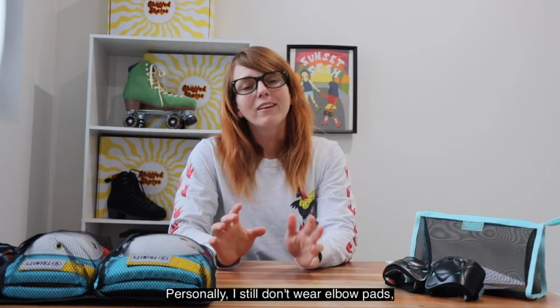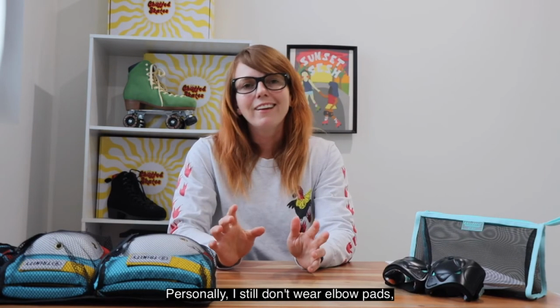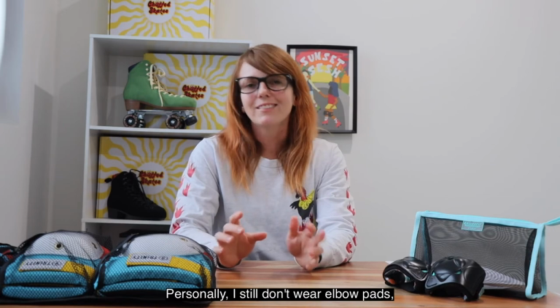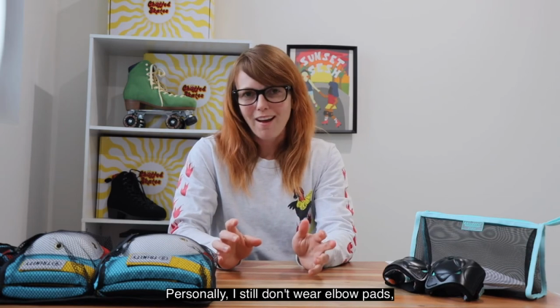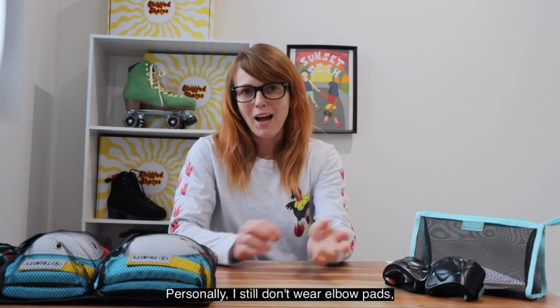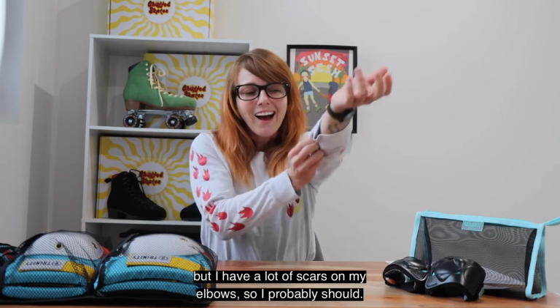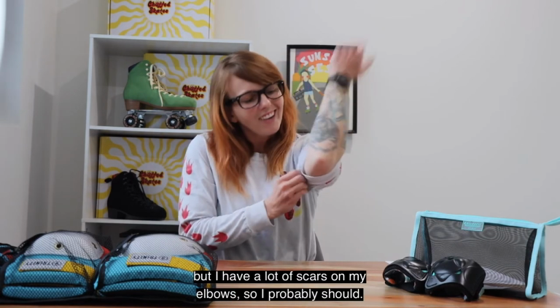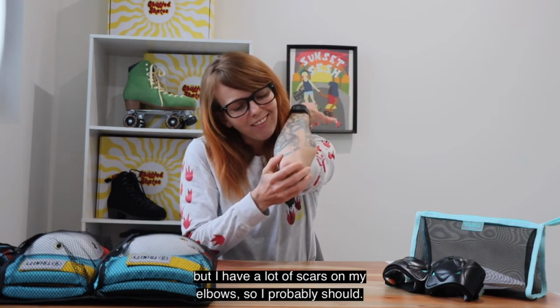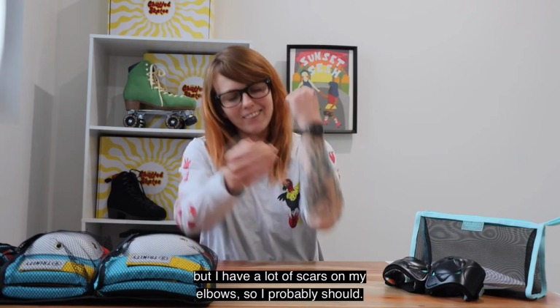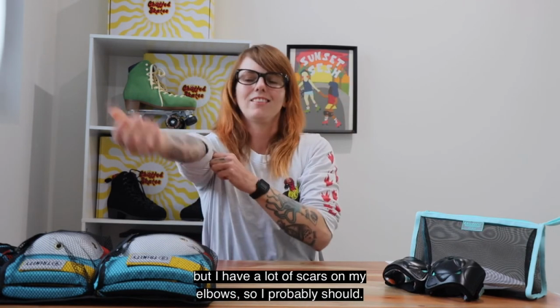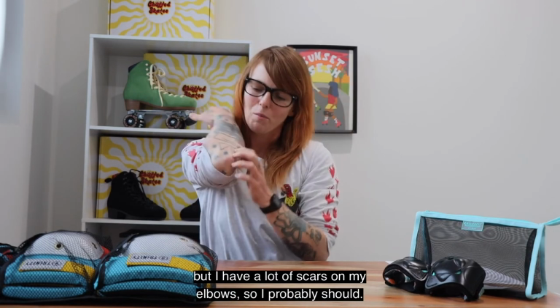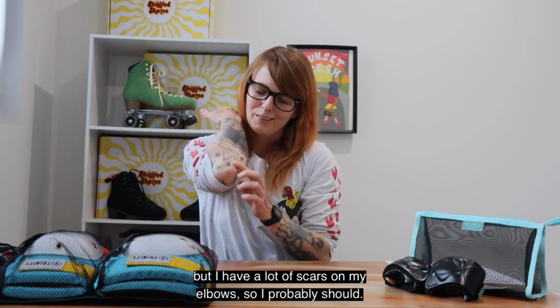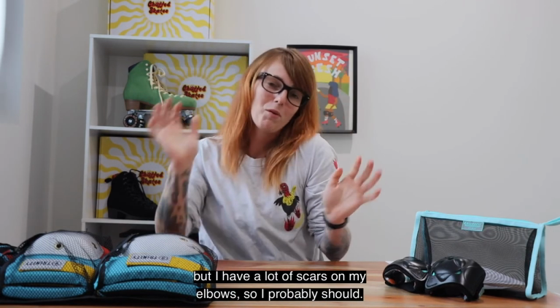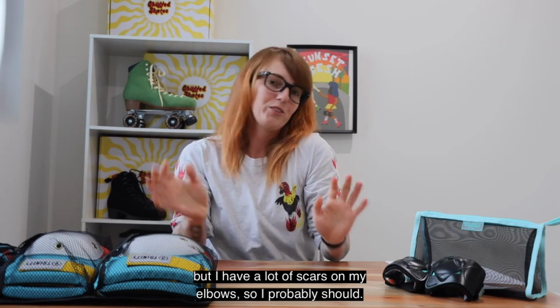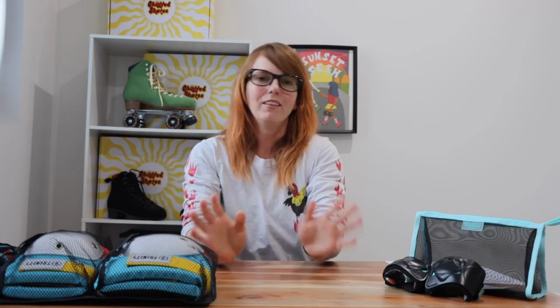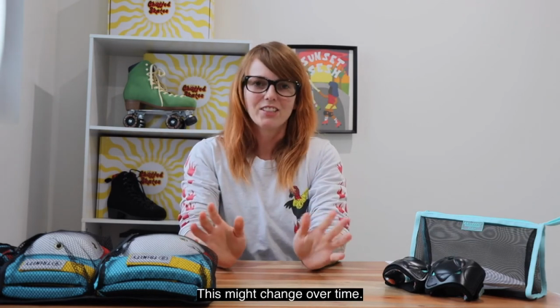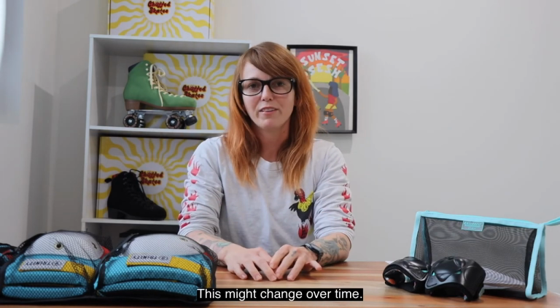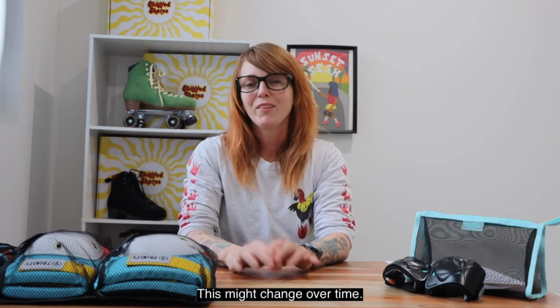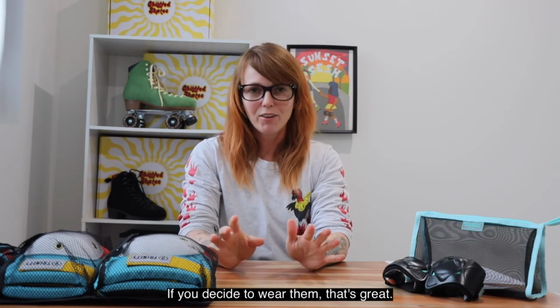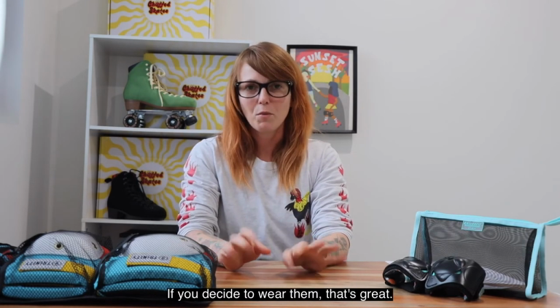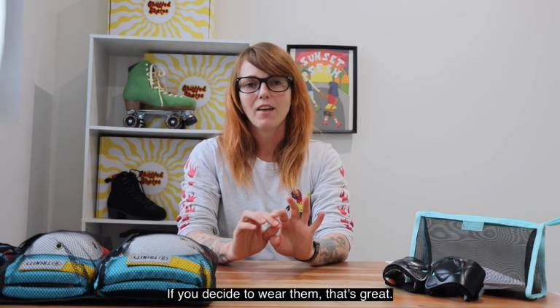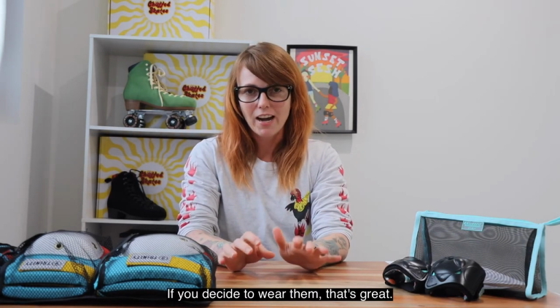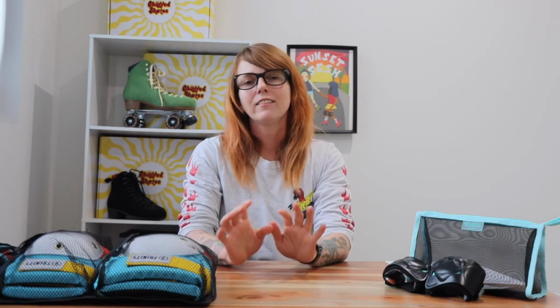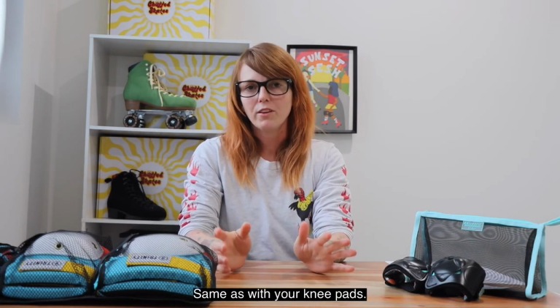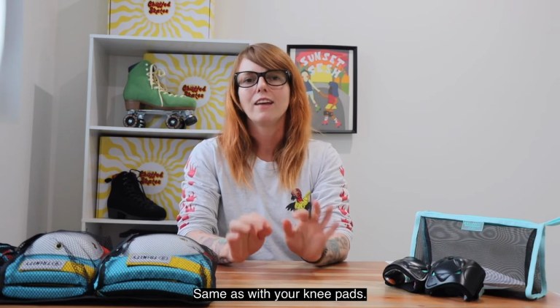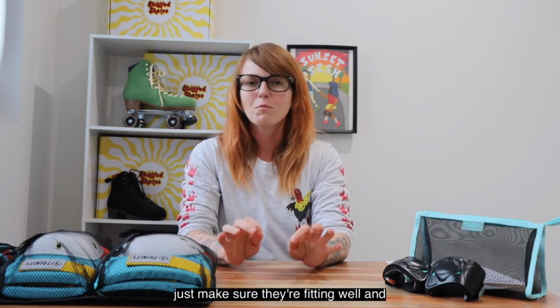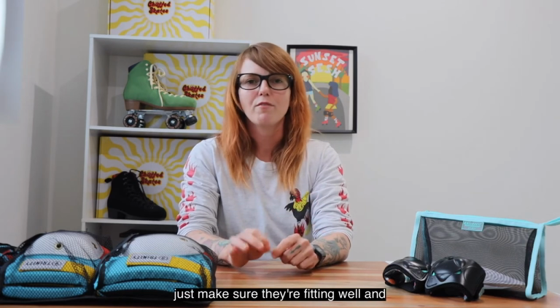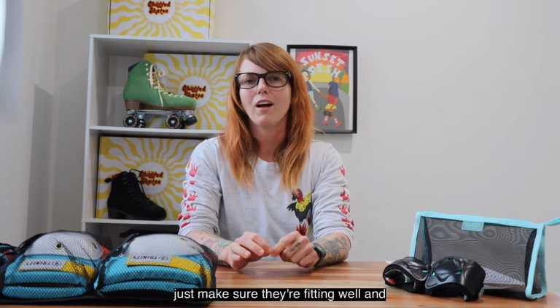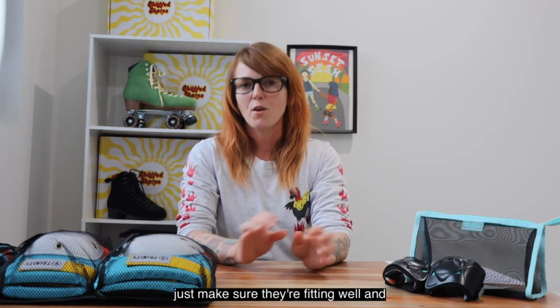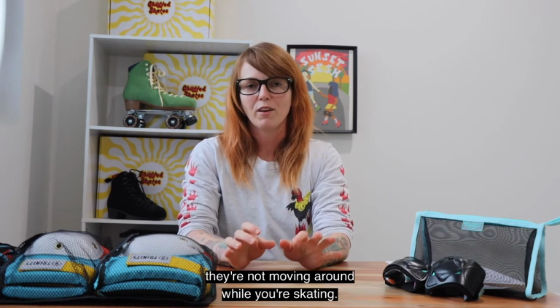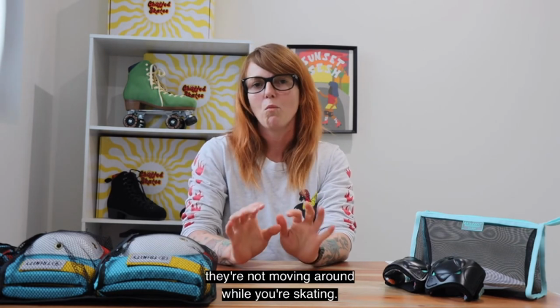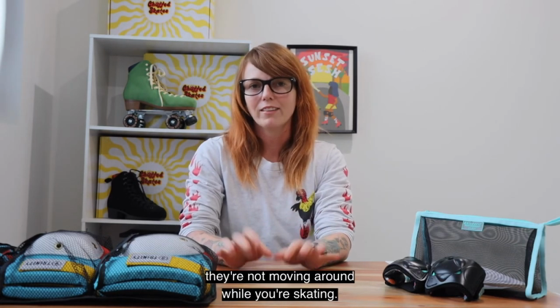Personally I still don't wear elbow pads but I have a lot of scars on my elbows so I probably should — this might change over time. If you decide to wear them that's great. Same as with your knee pads, just make sure they're fitting well and they're not moving around while you're skating.